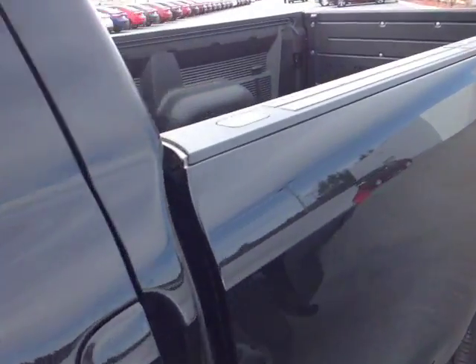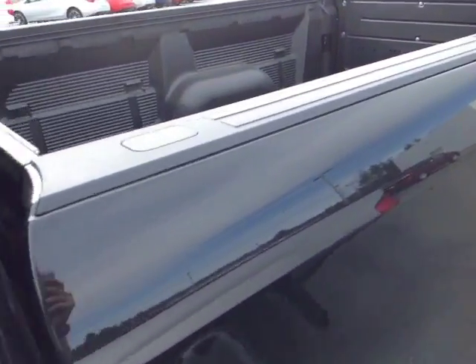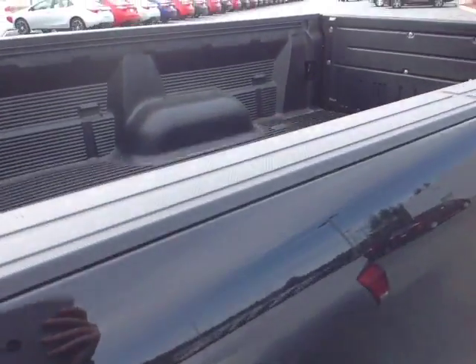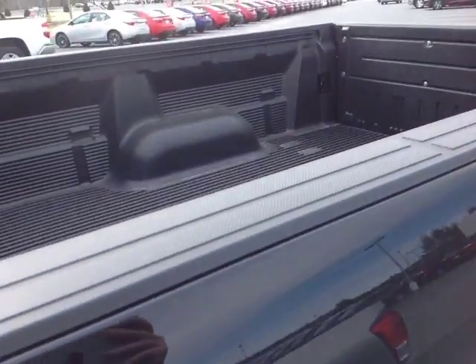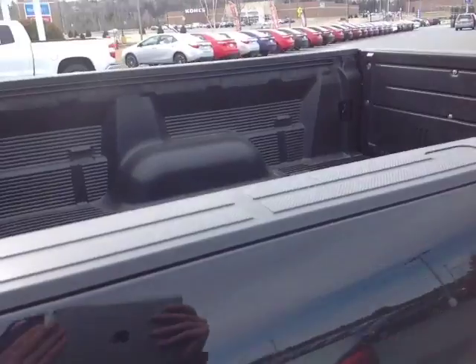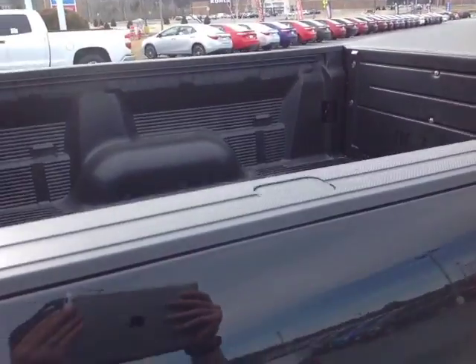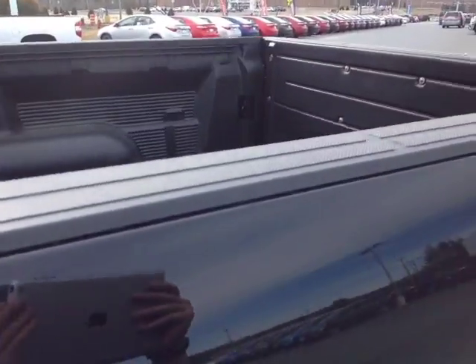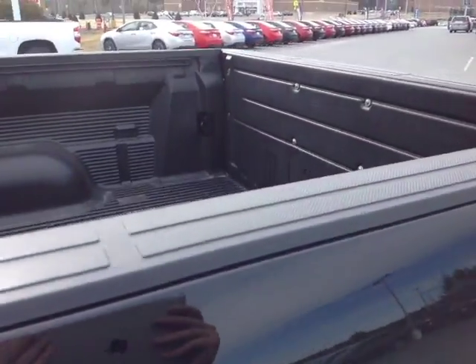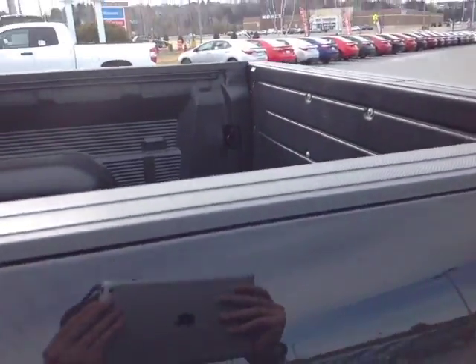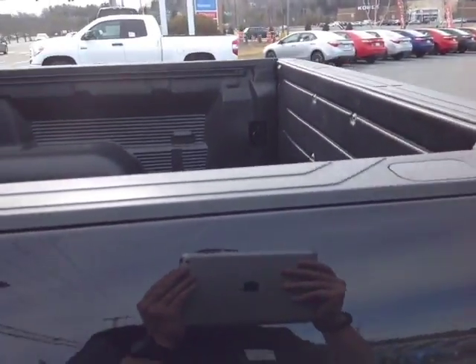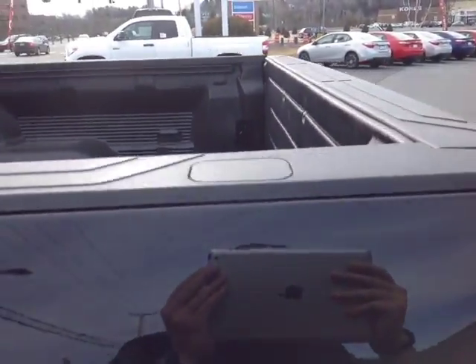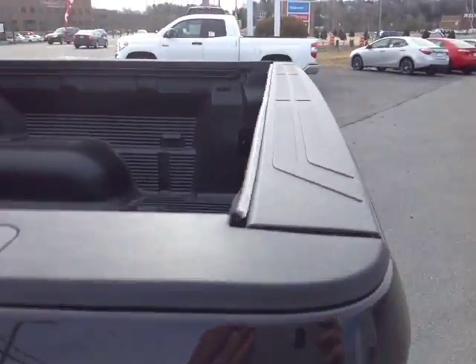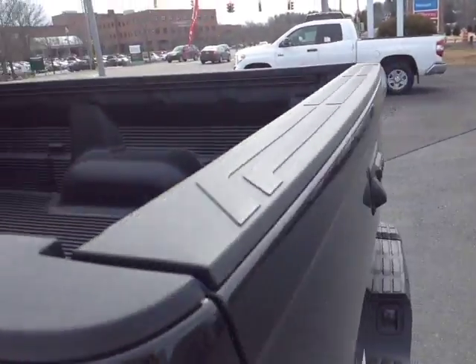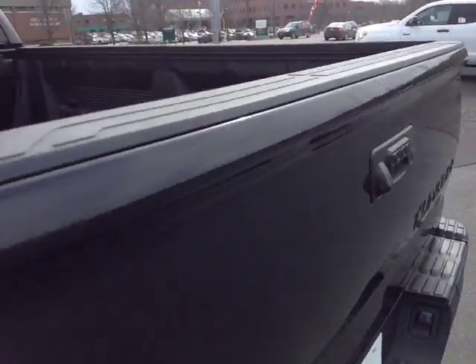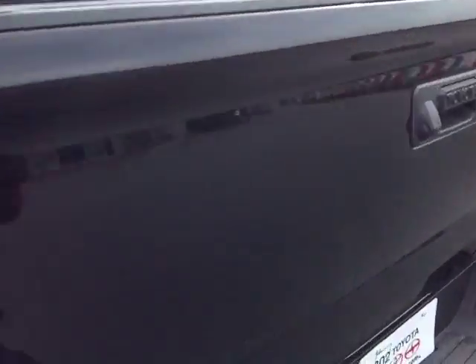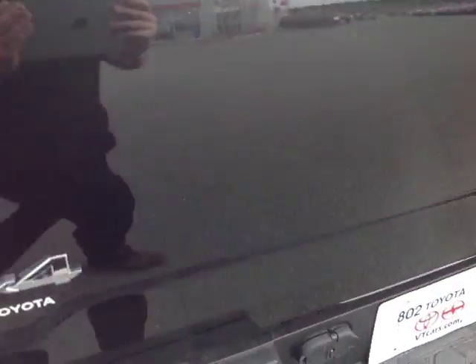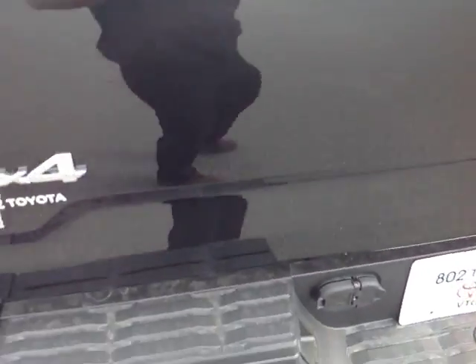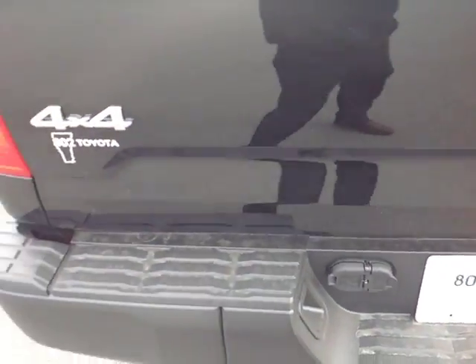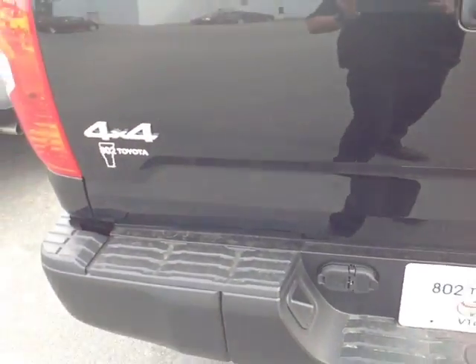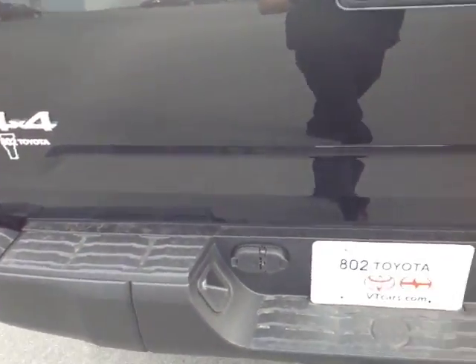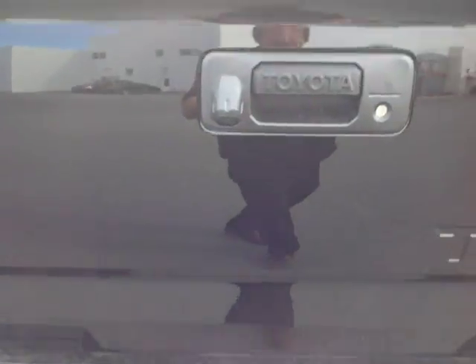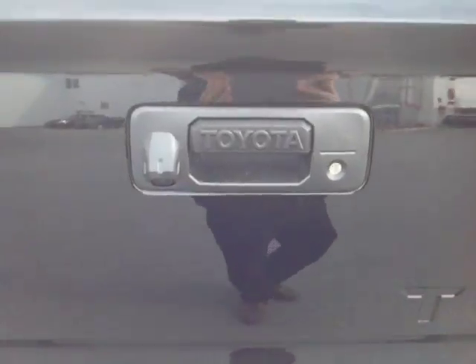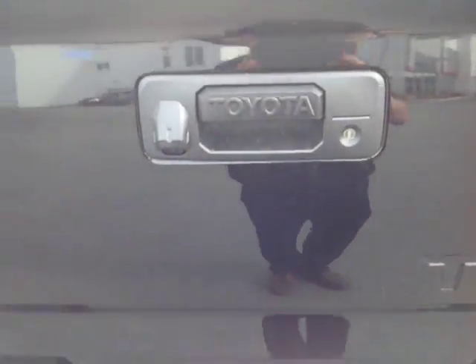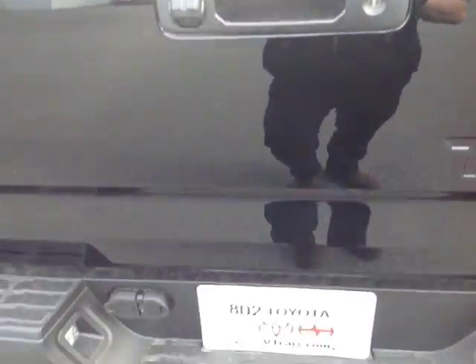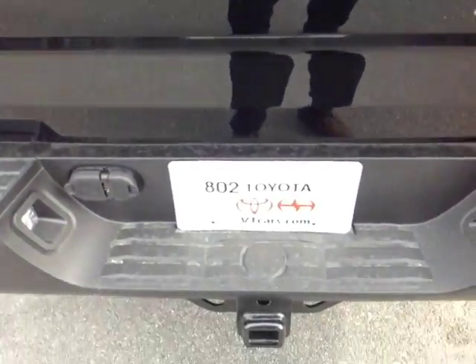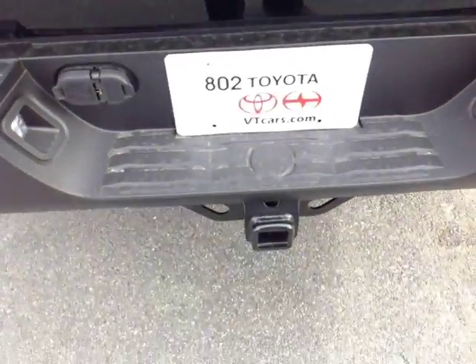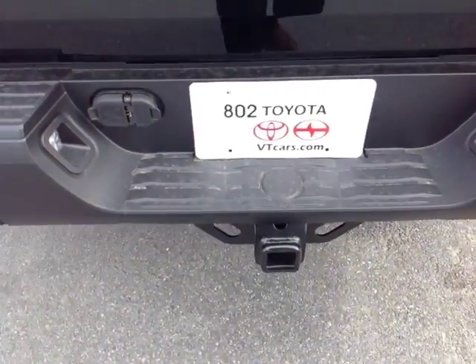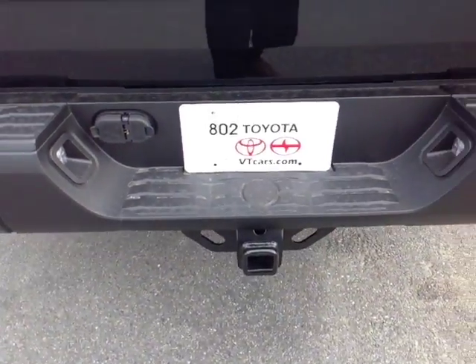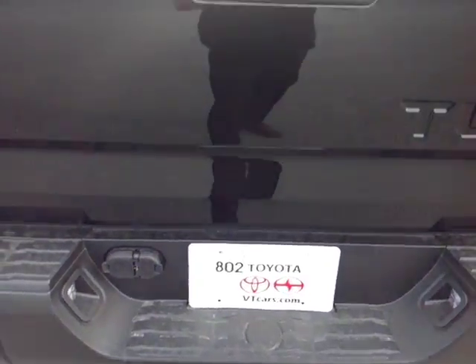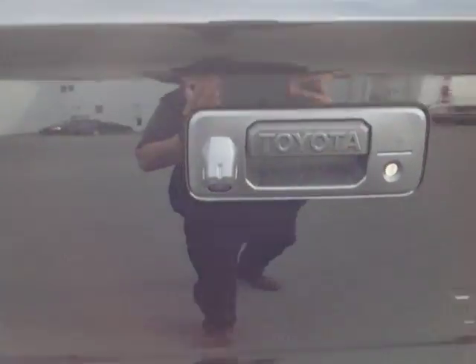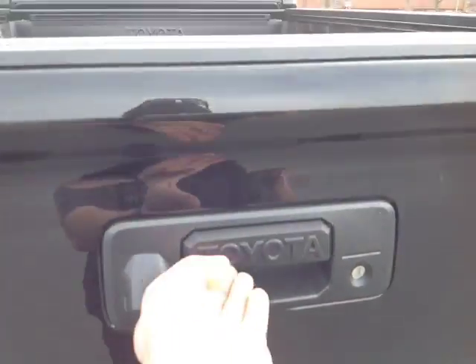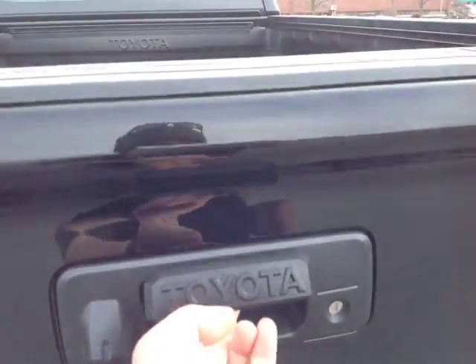You've got a rugged material on this long bed, as well as on the bed rails. 4x4, of course. Built-in backup camera. There's your tow hitch and tailgate assist.